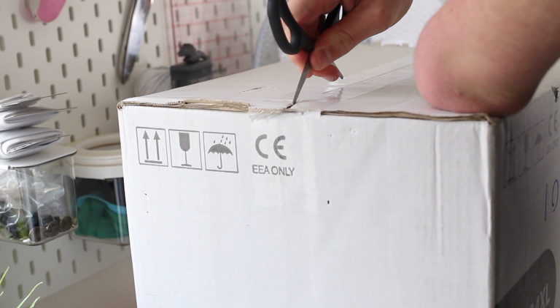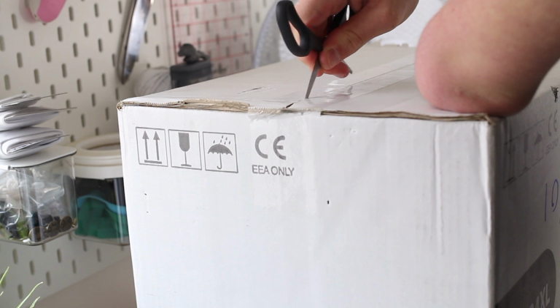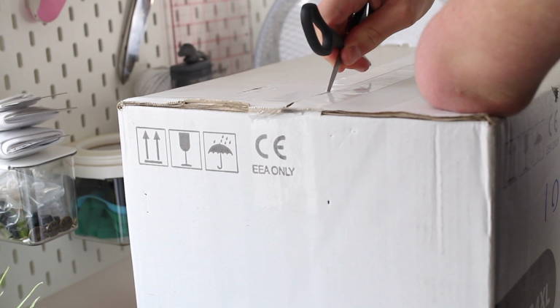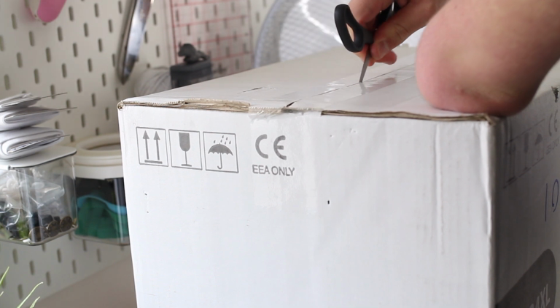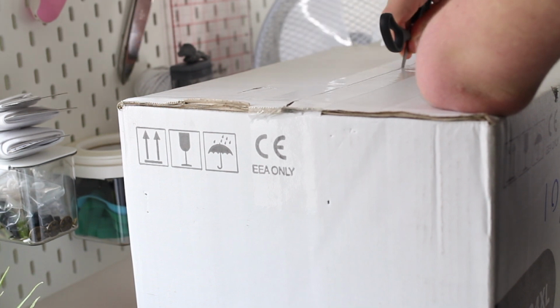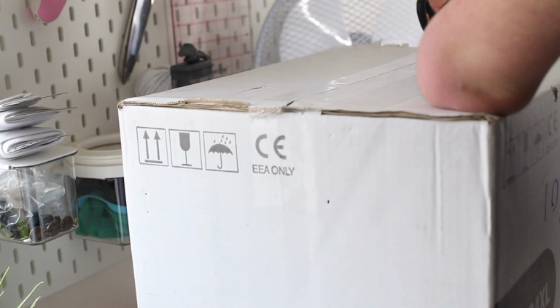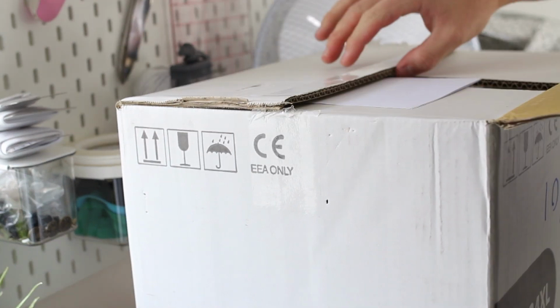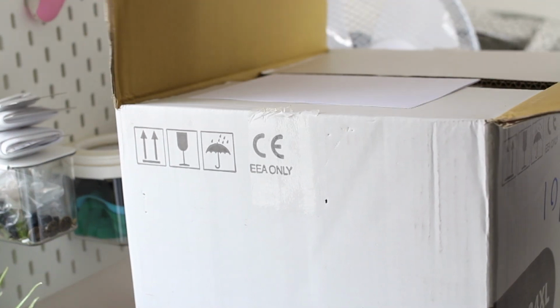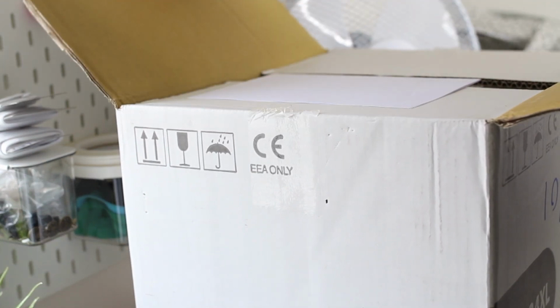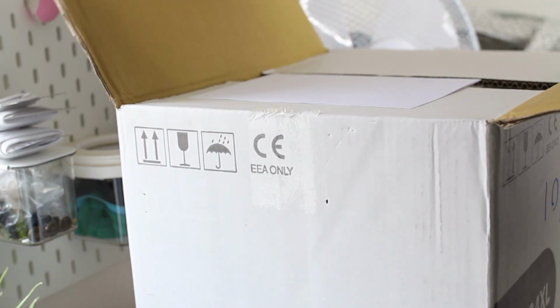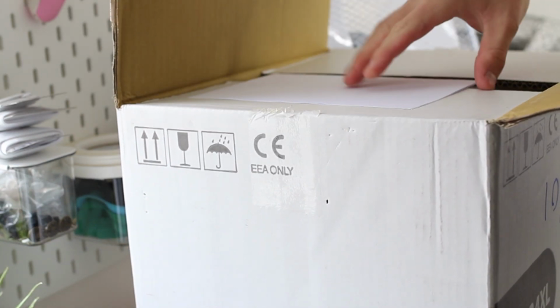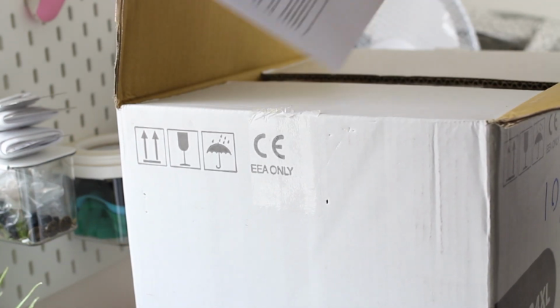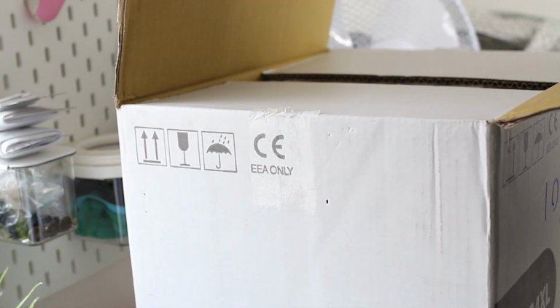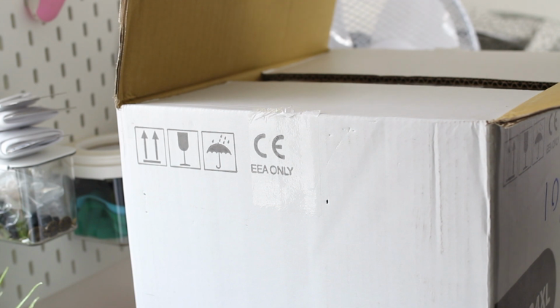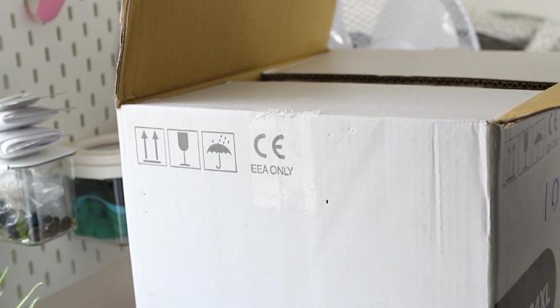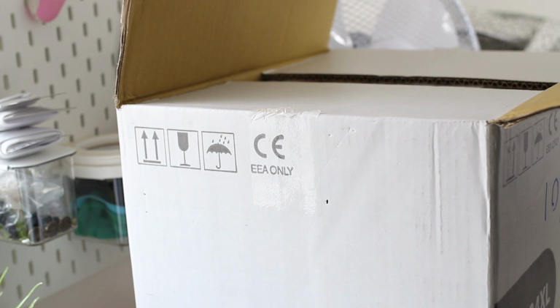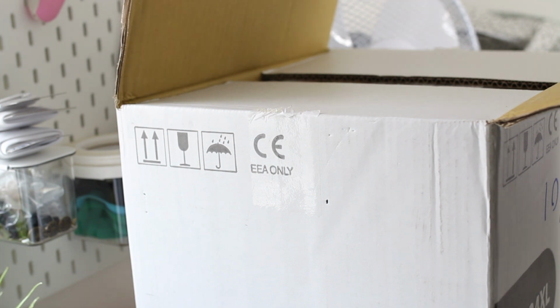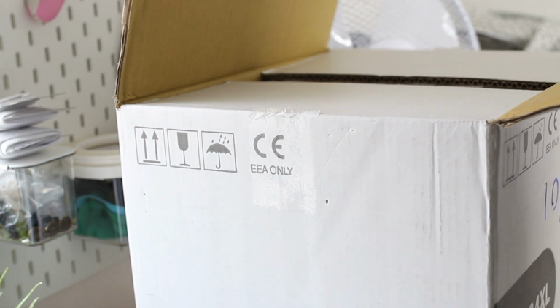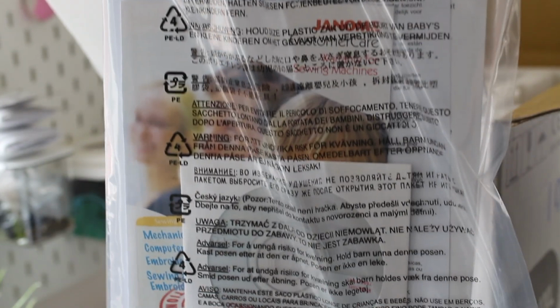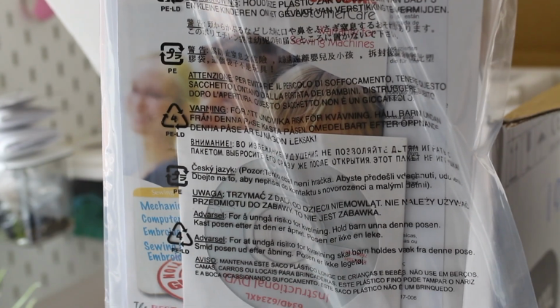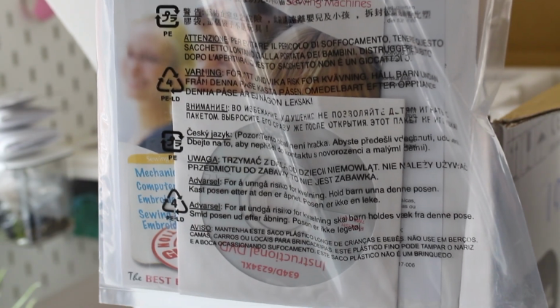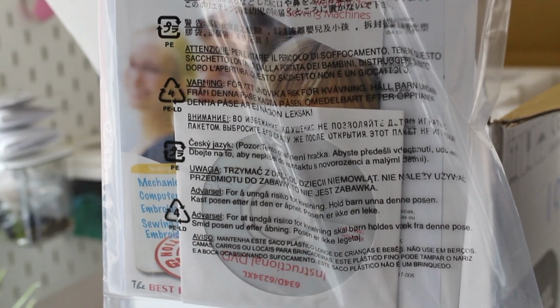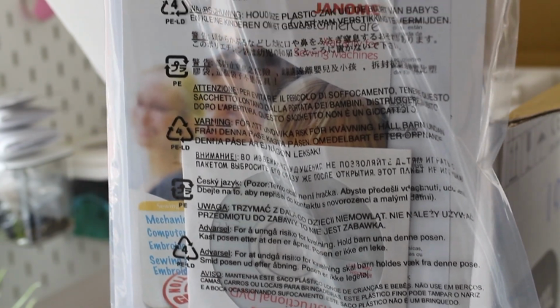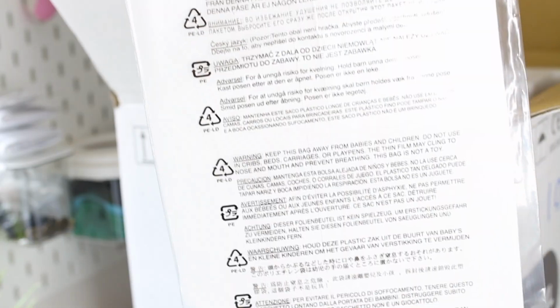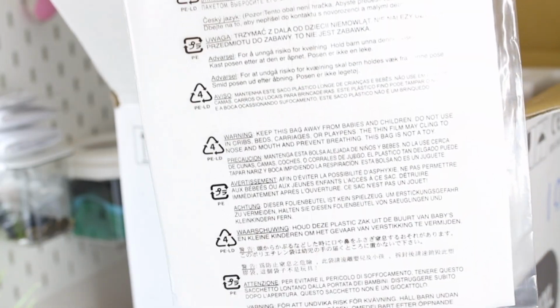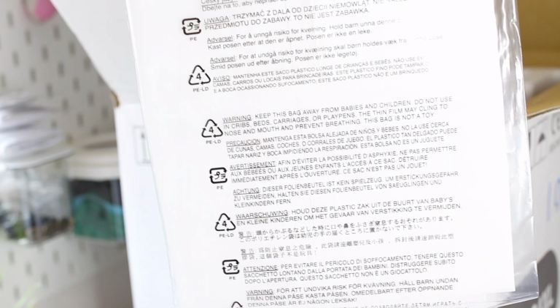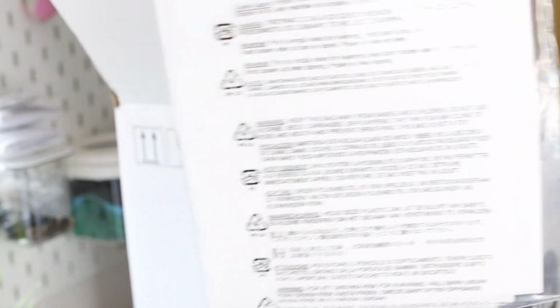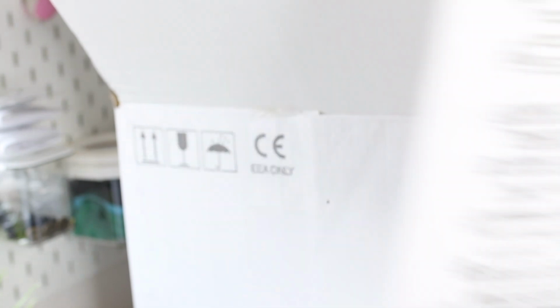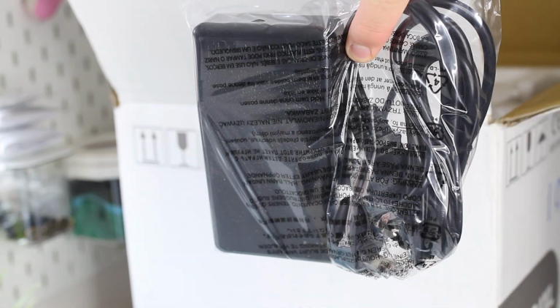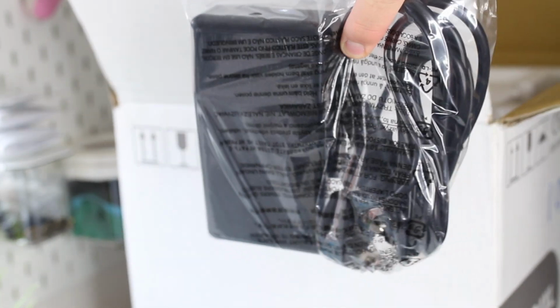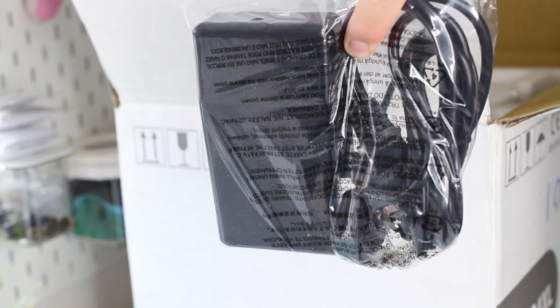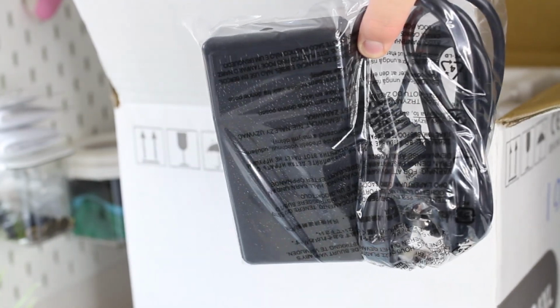This is the unboxing of the overlocker. Right on top it comes with the warranty and DVD, then the instruction manual, and the presser foot to operate it.